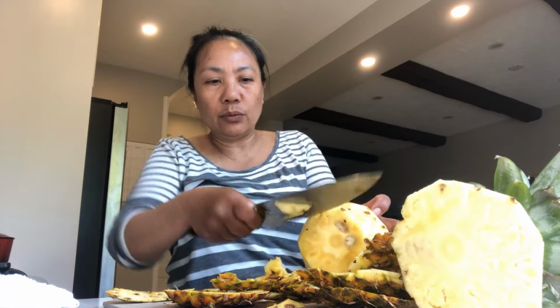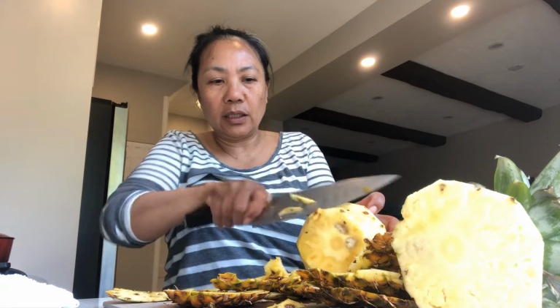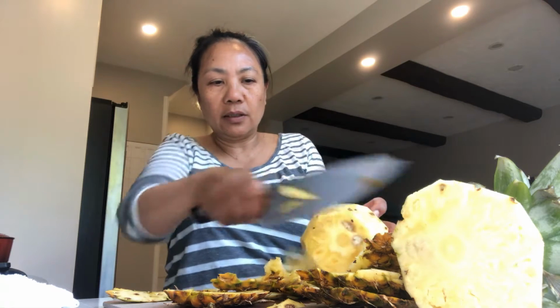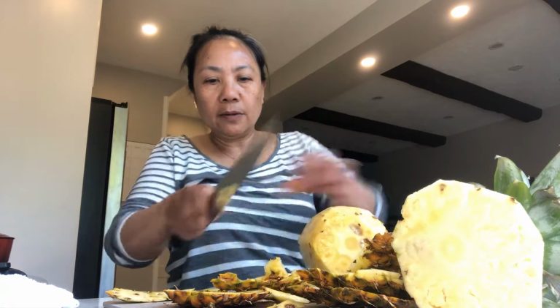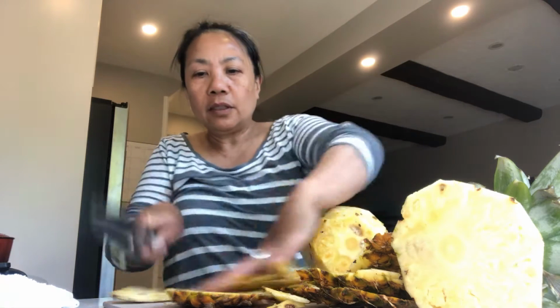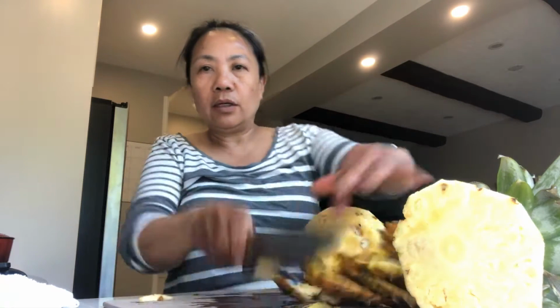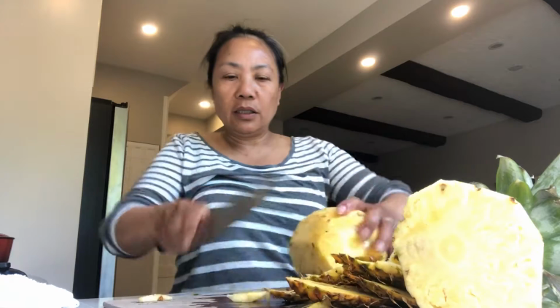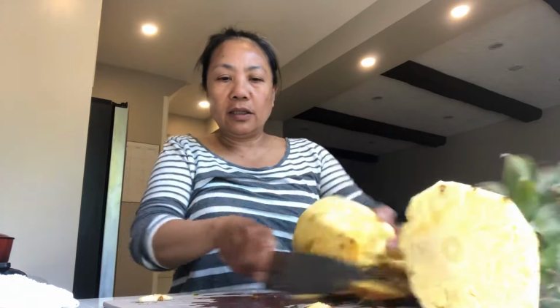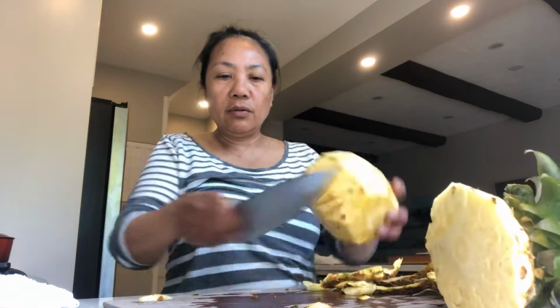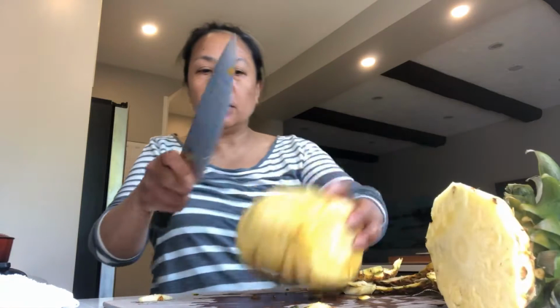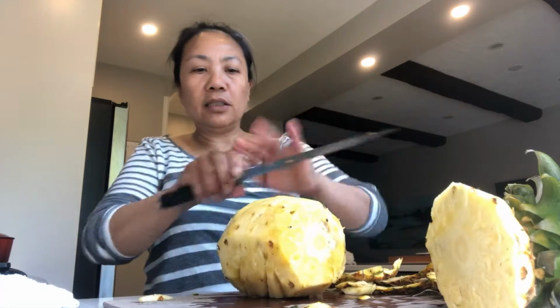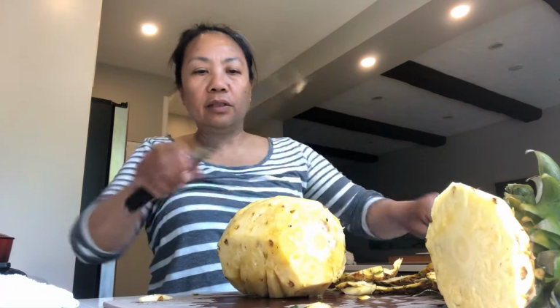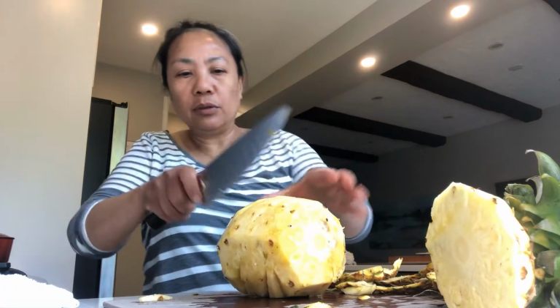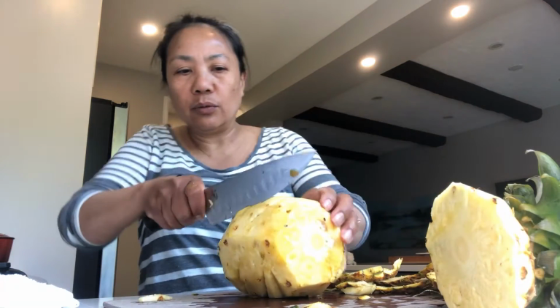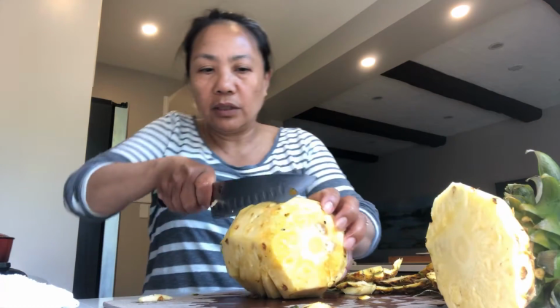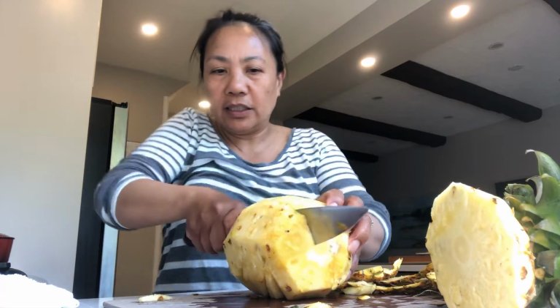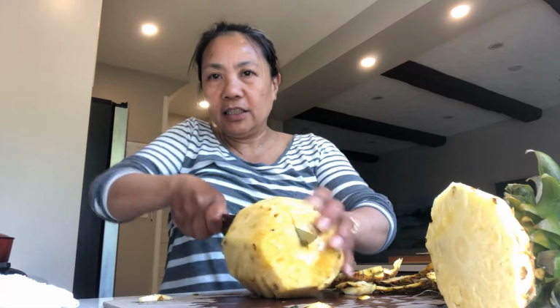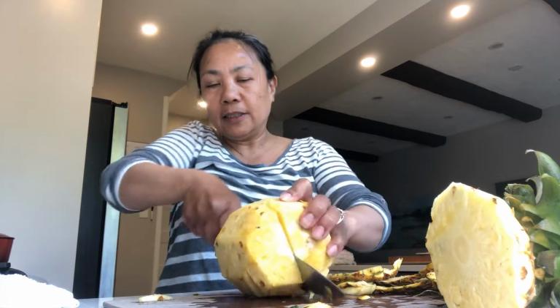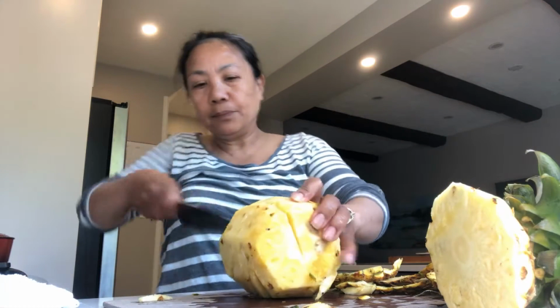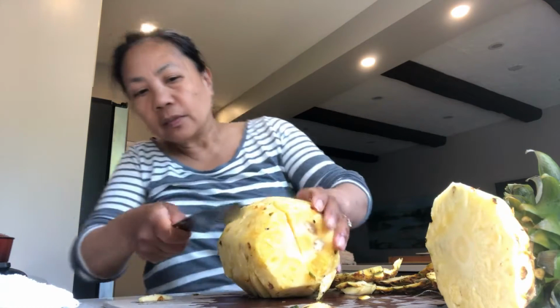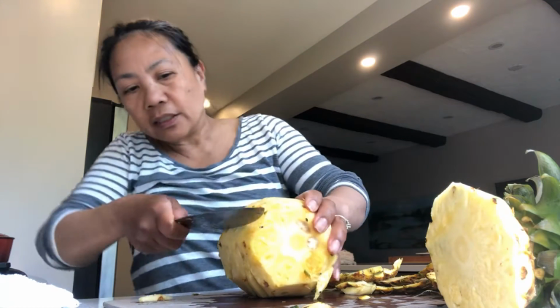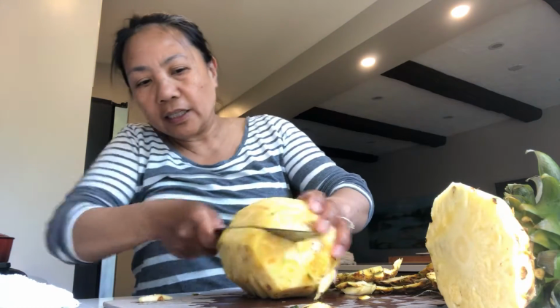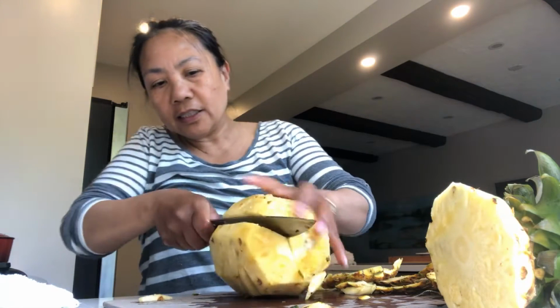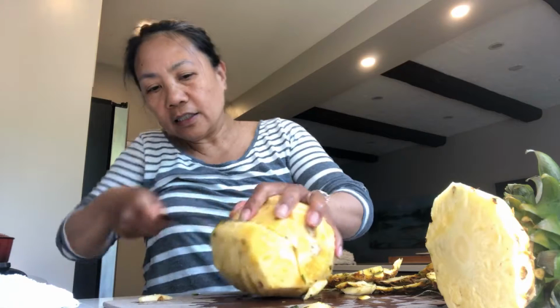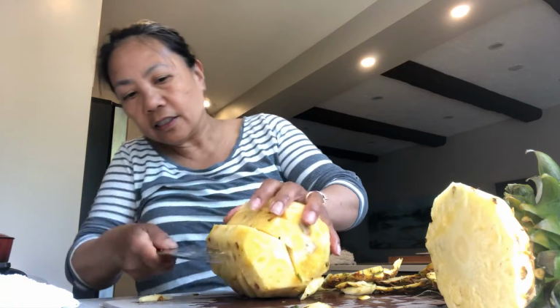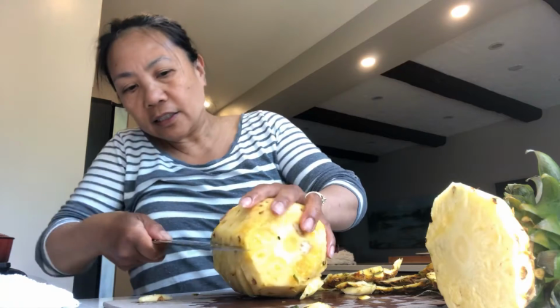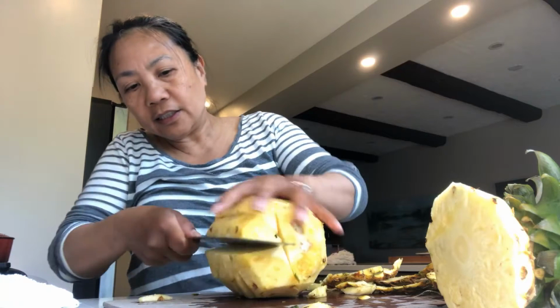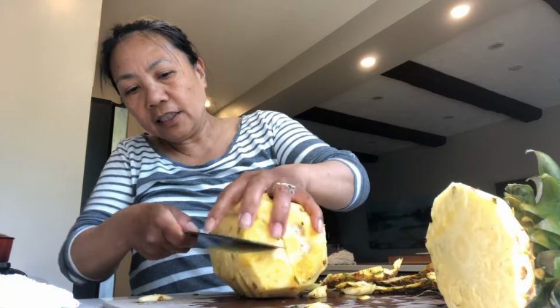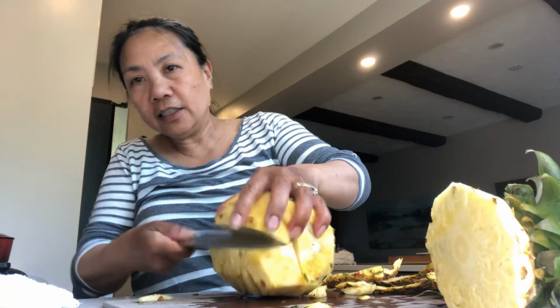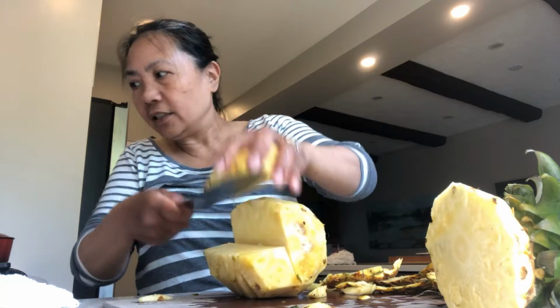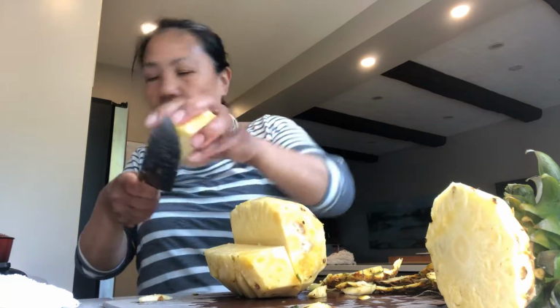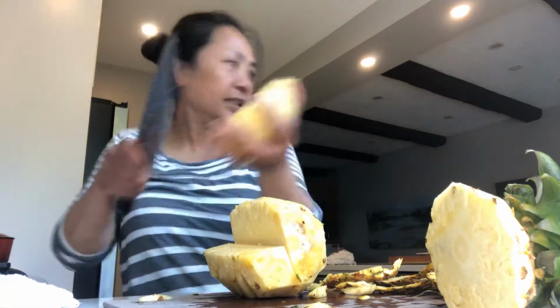Now how to cut — you have to cut. This is clean already. You see guys, so easy!